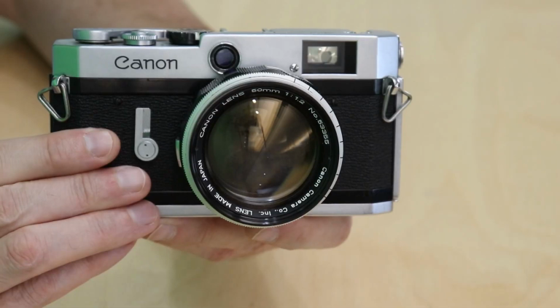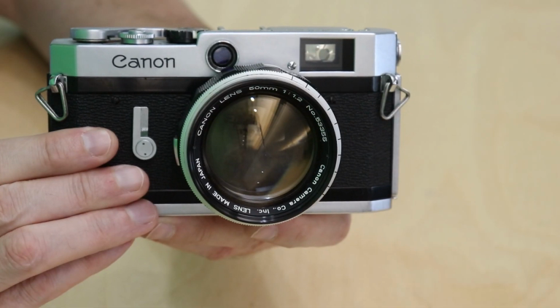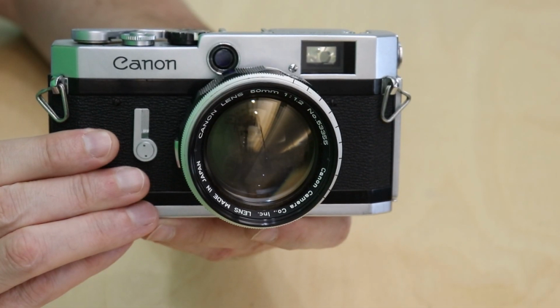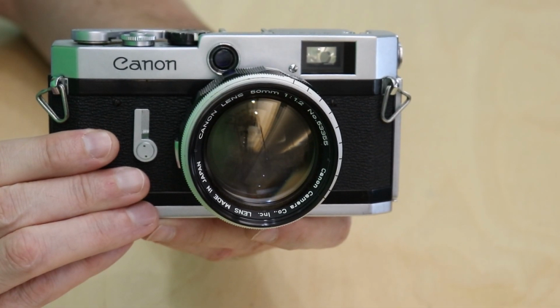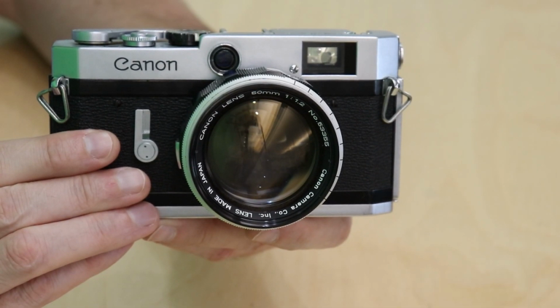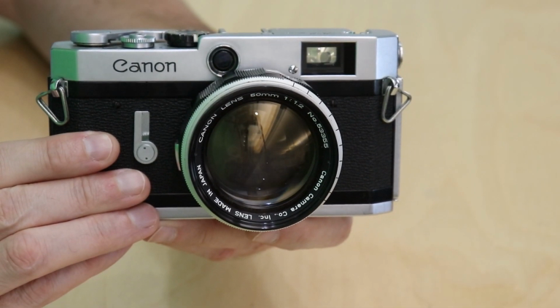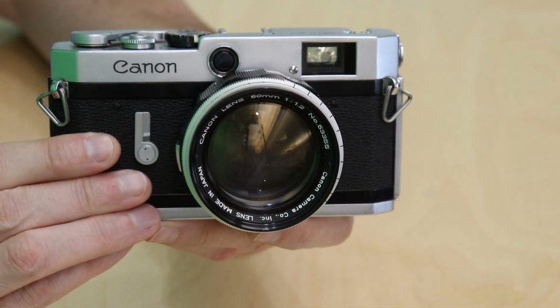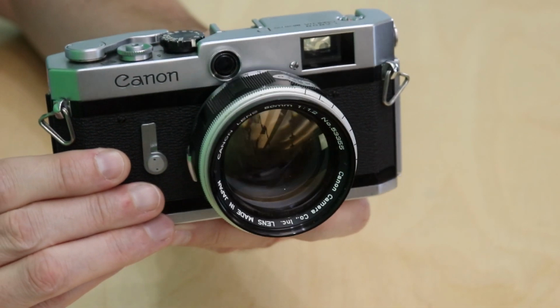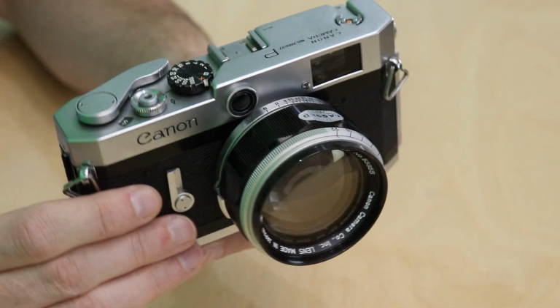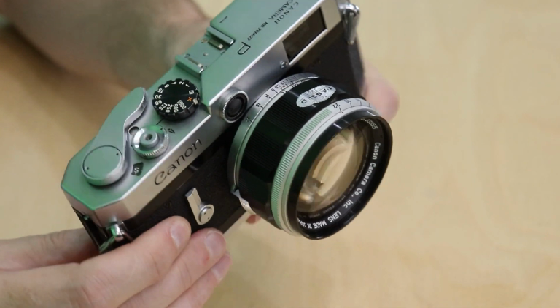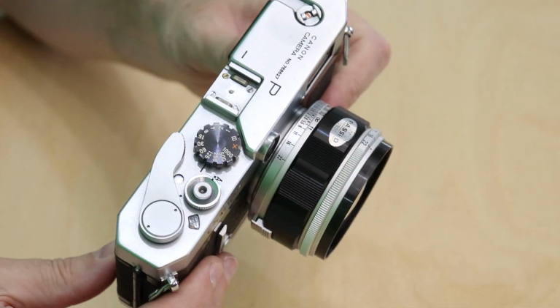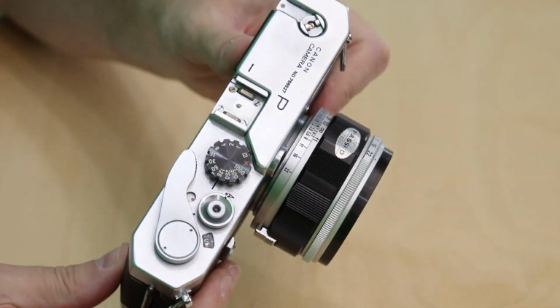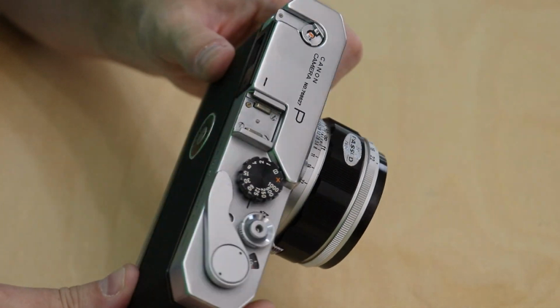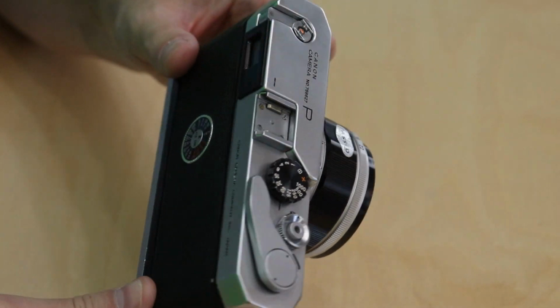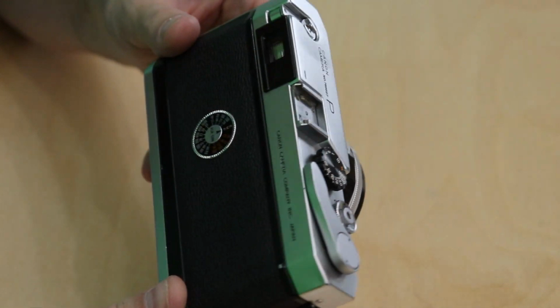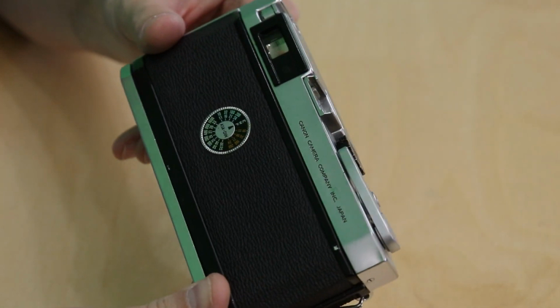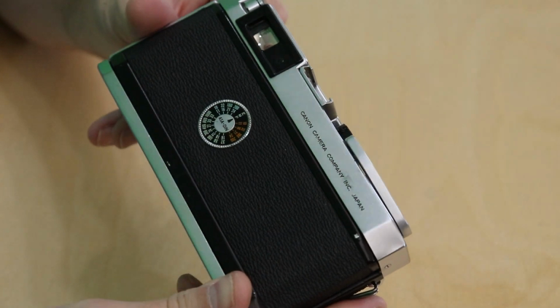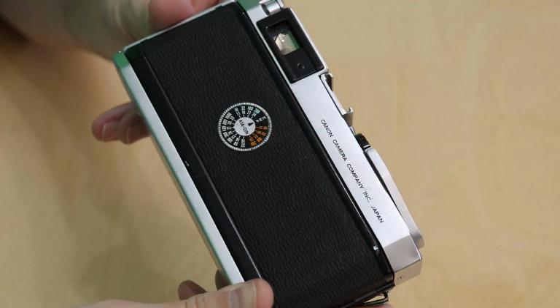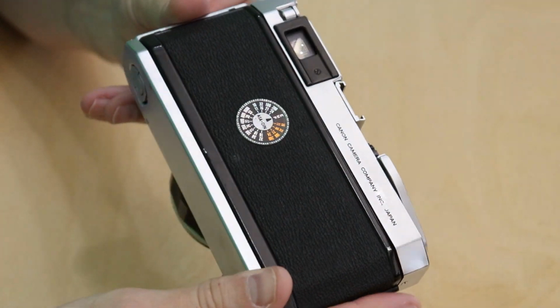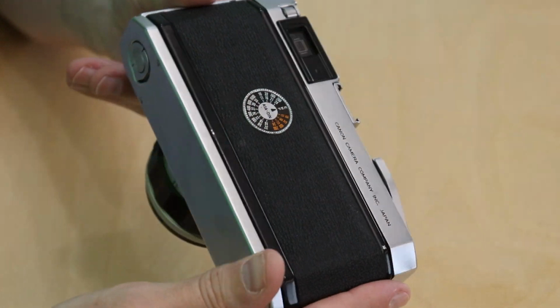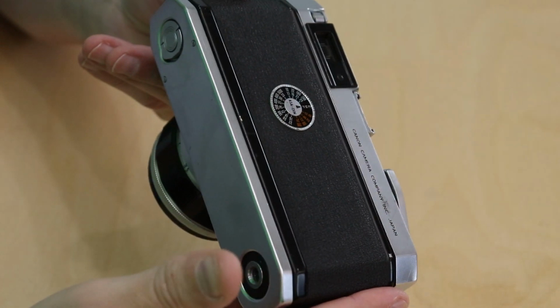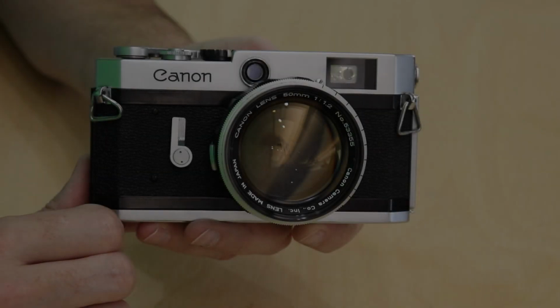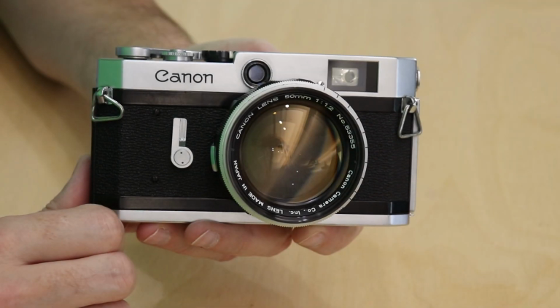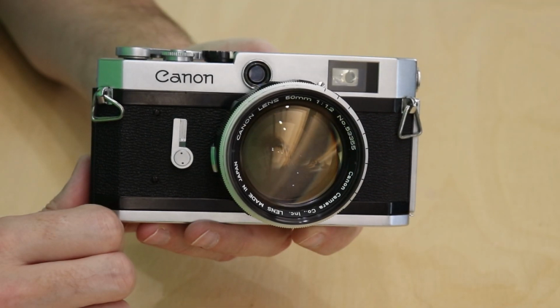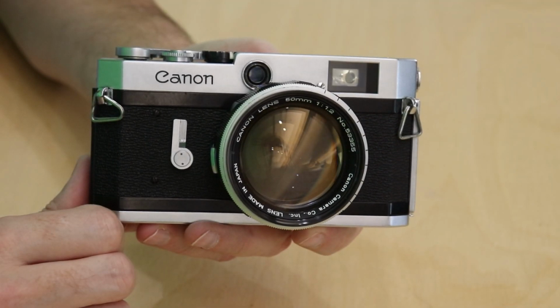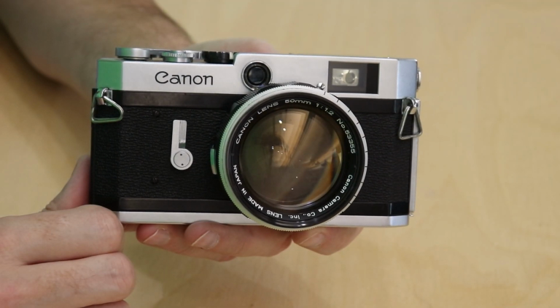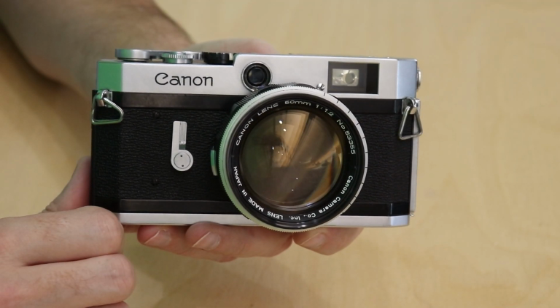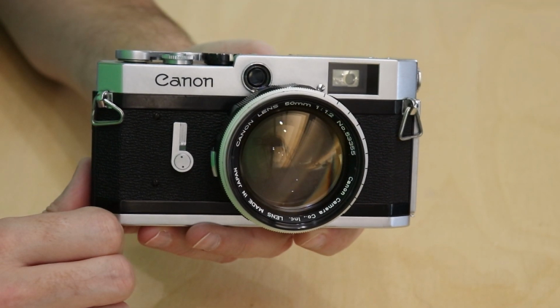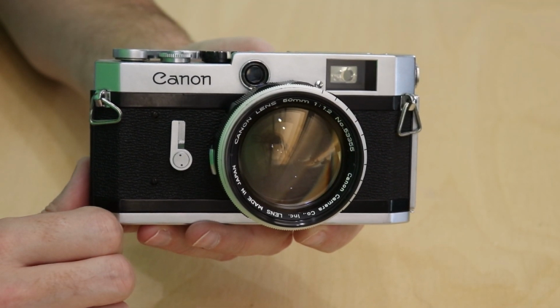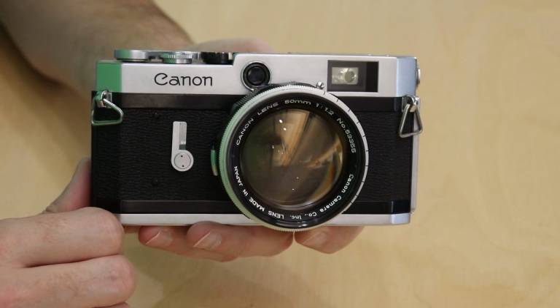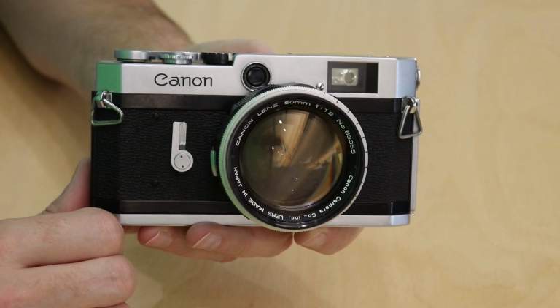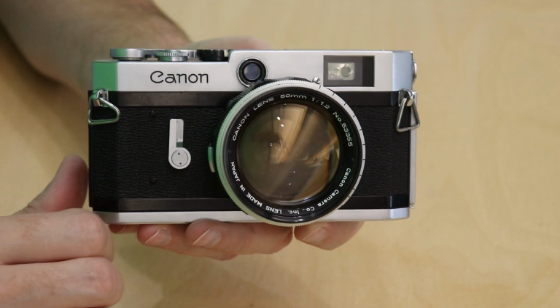This camera is not a small rangefinder. It's actually quite large and it is very good looking. The features of this camera are pretty easy to use and pretty easy to find as well.